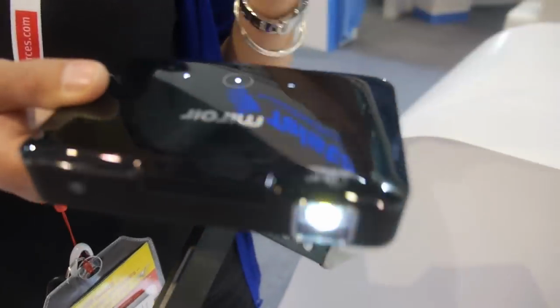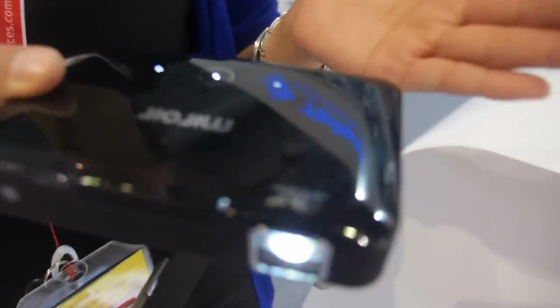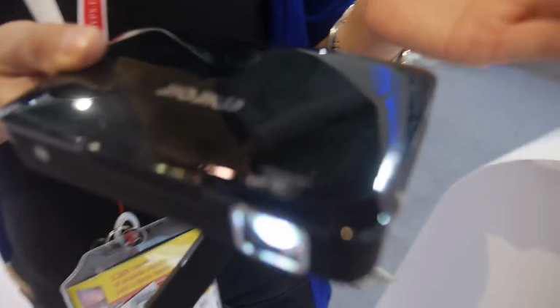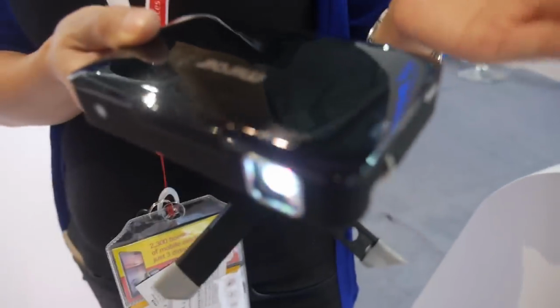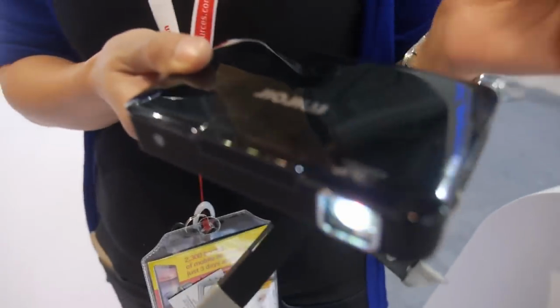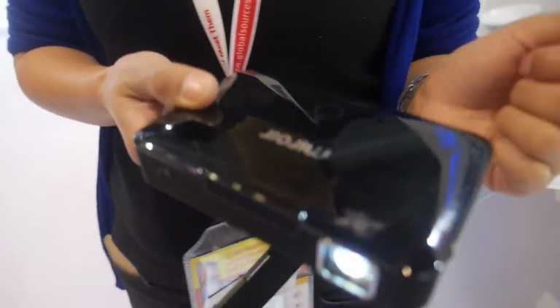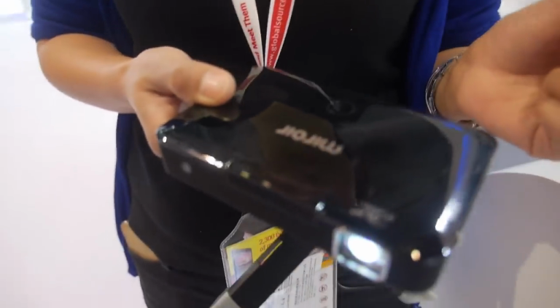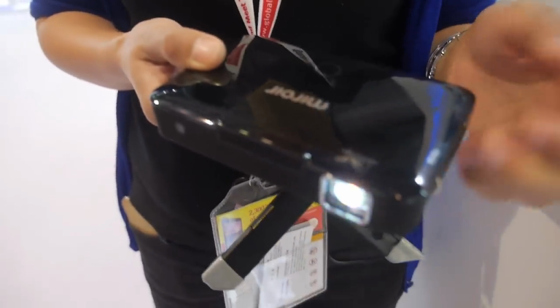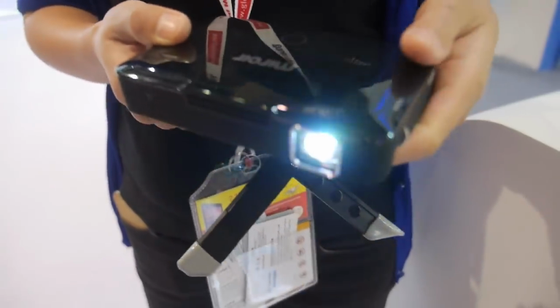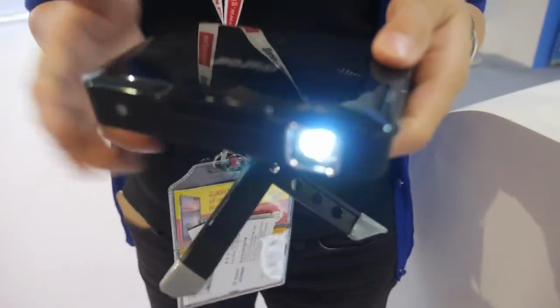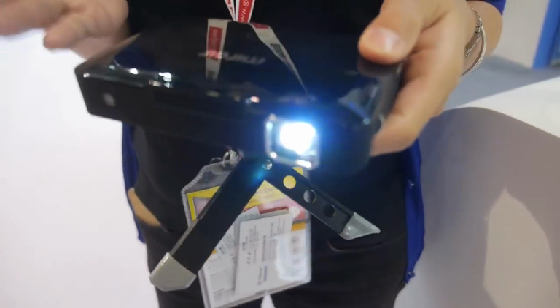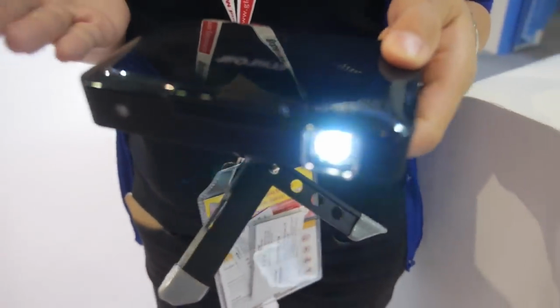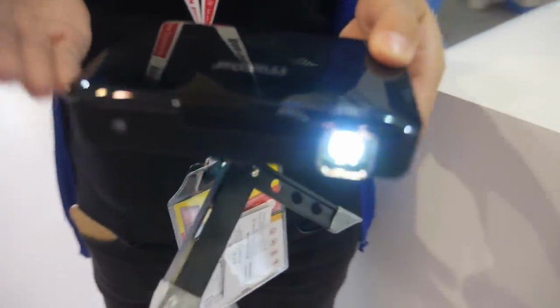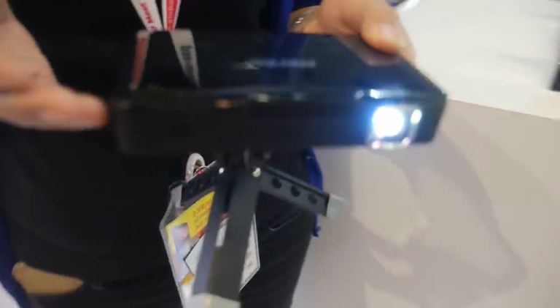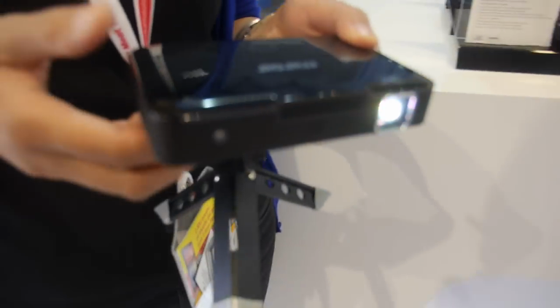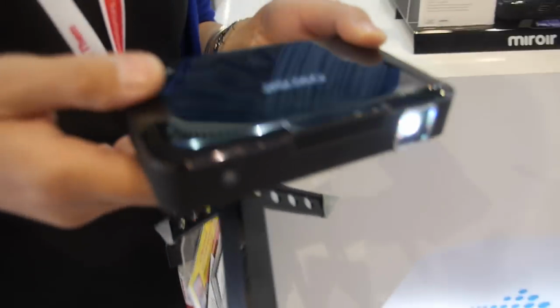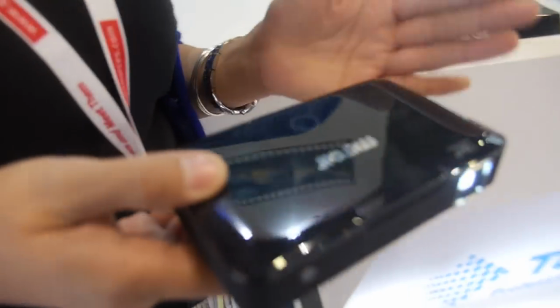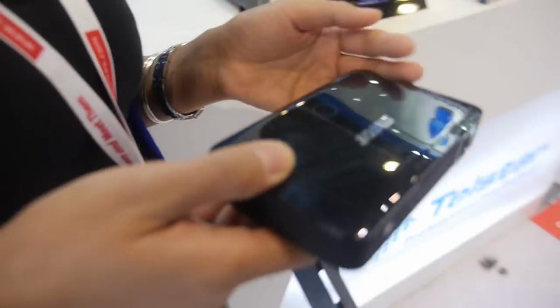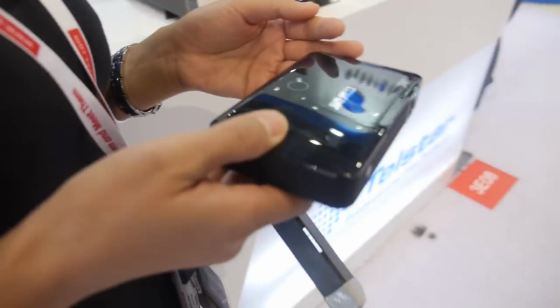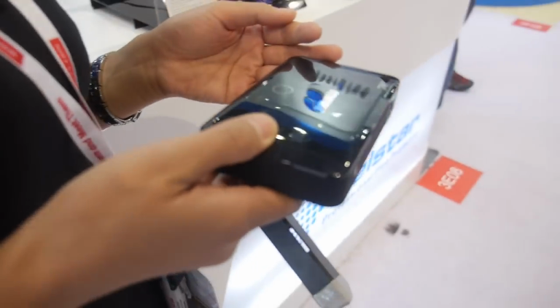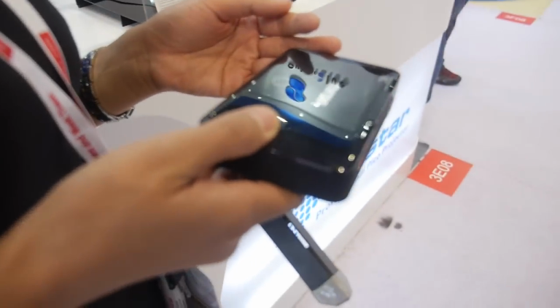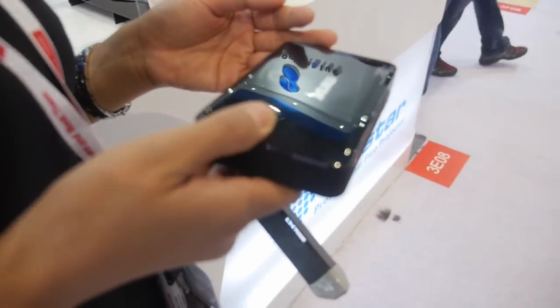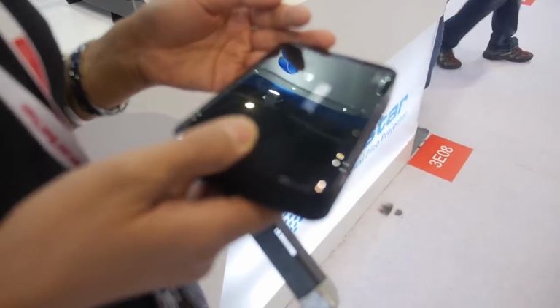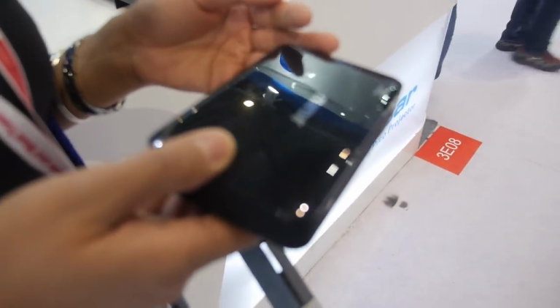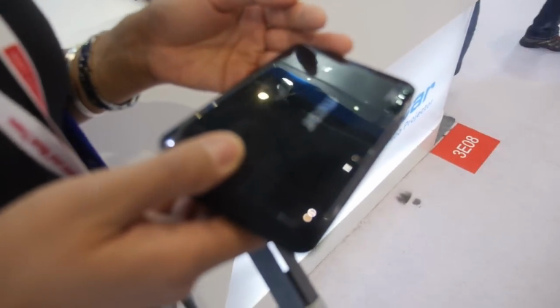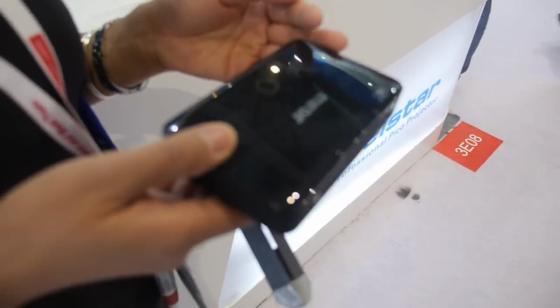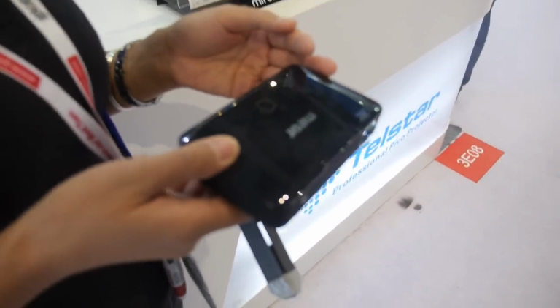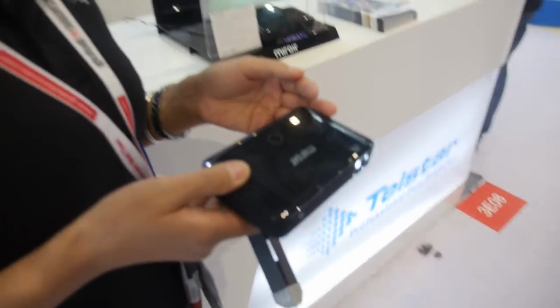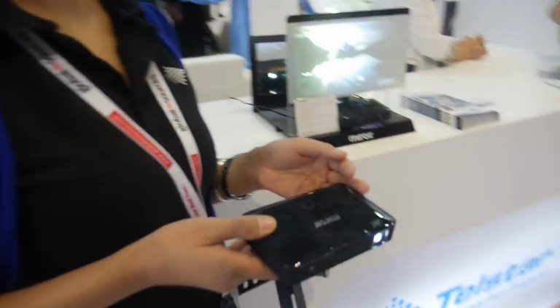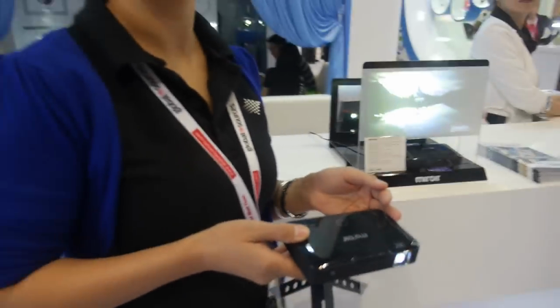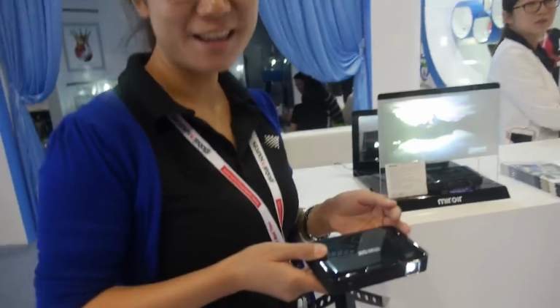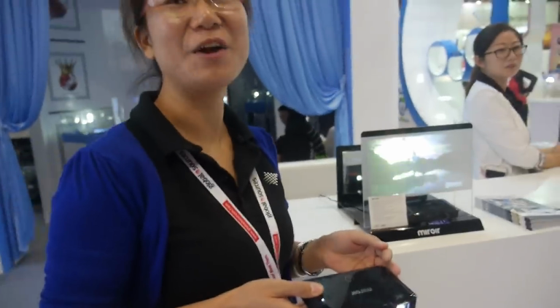It supports wireless connection. This model is also available on the Apple online store.